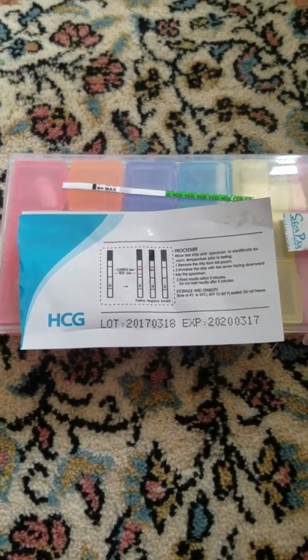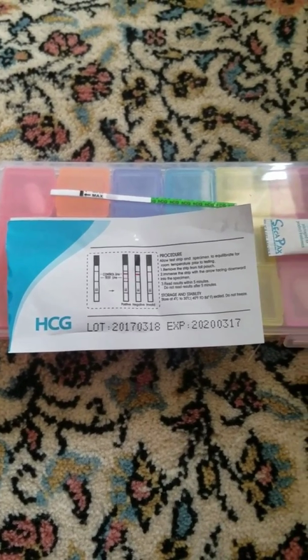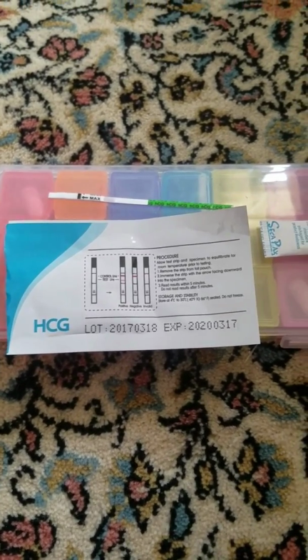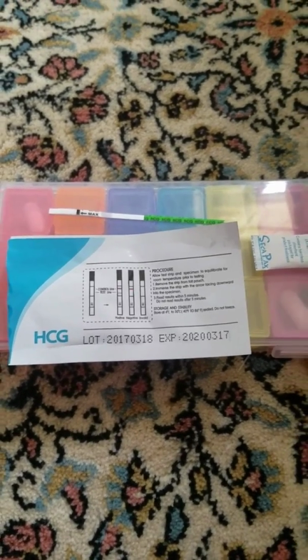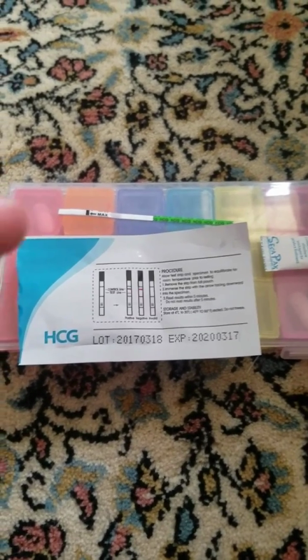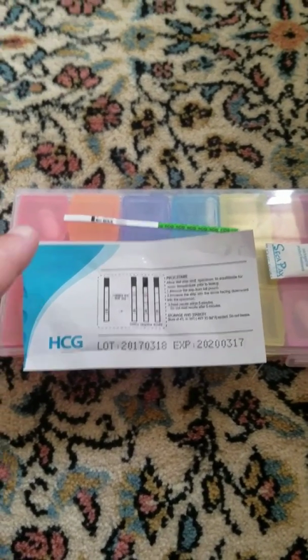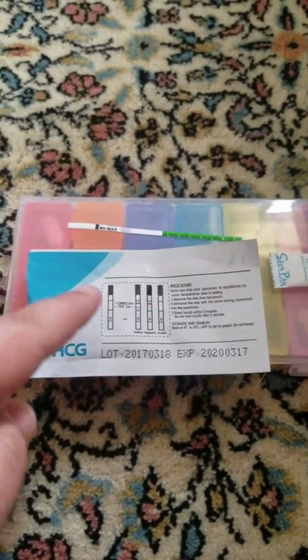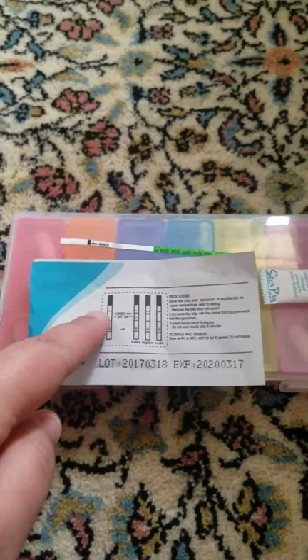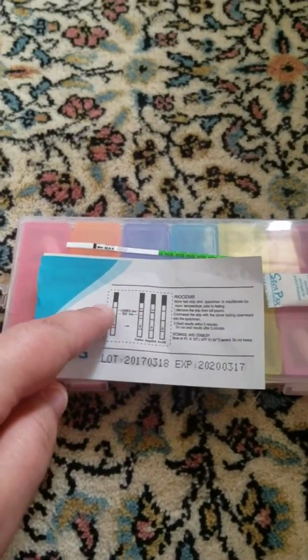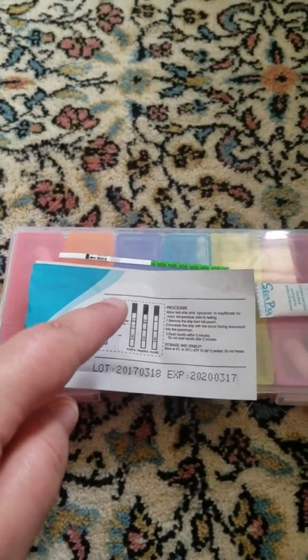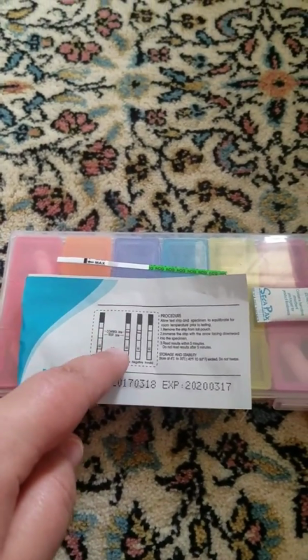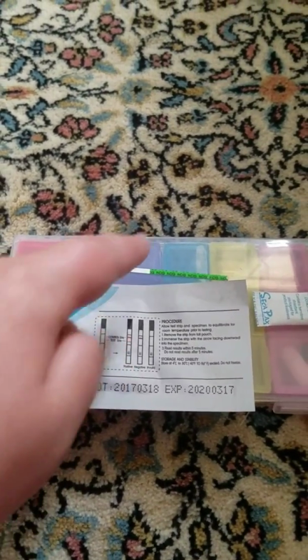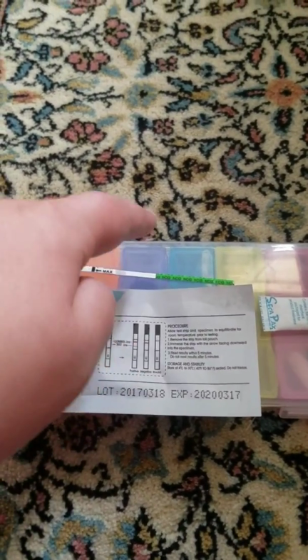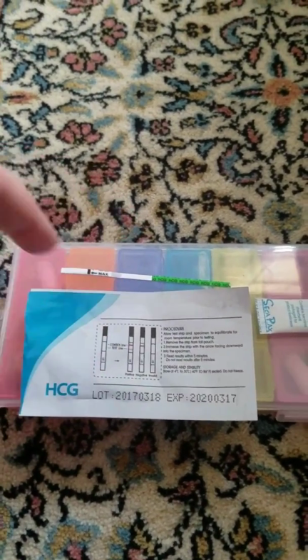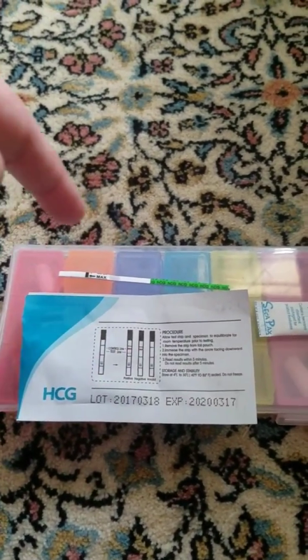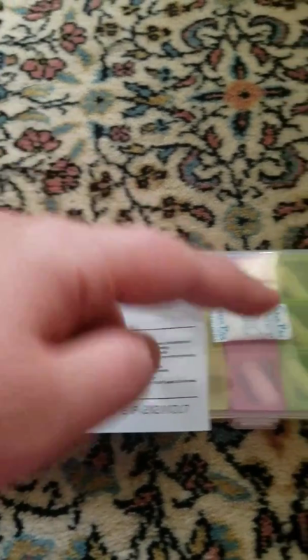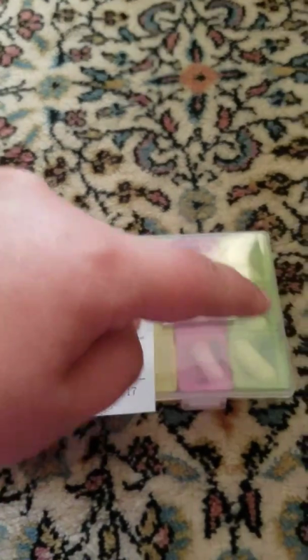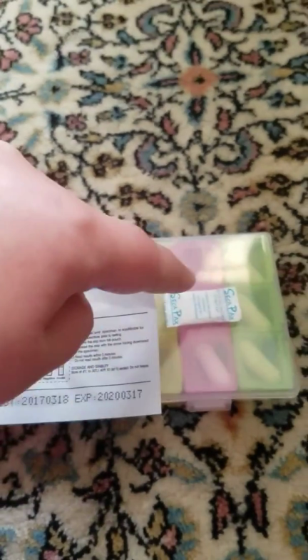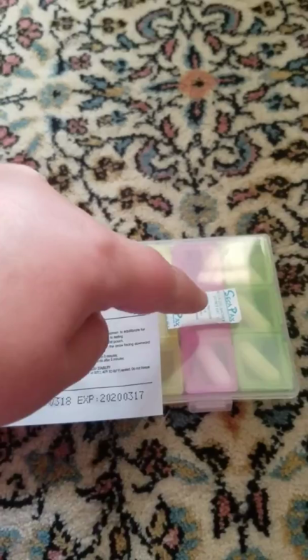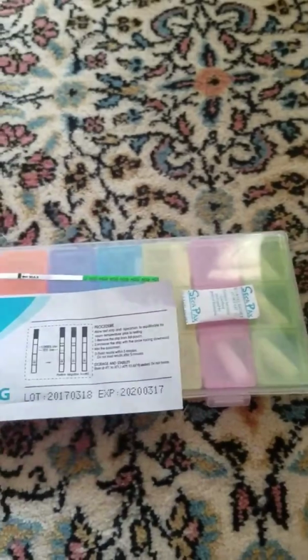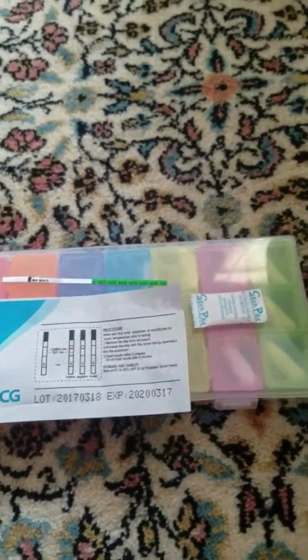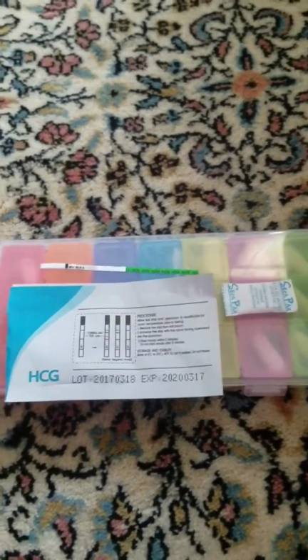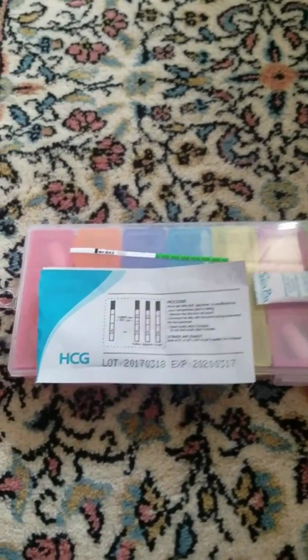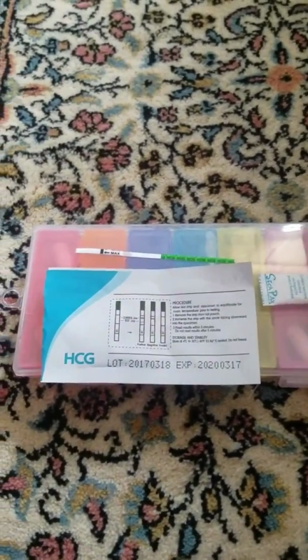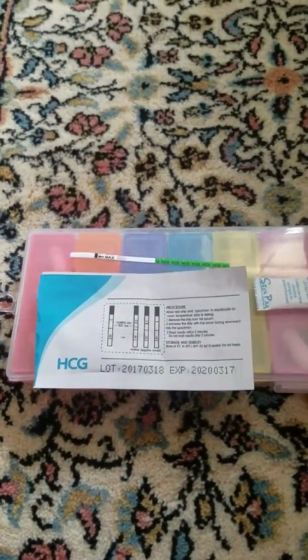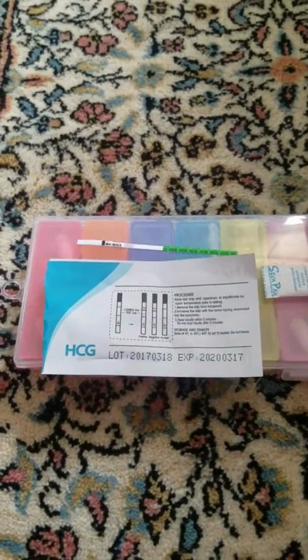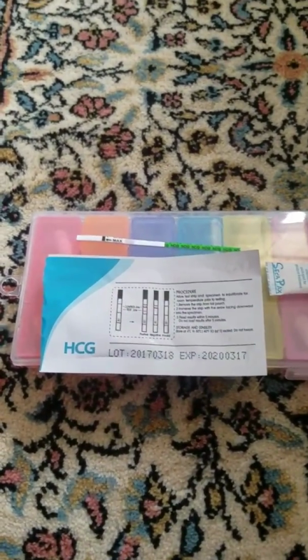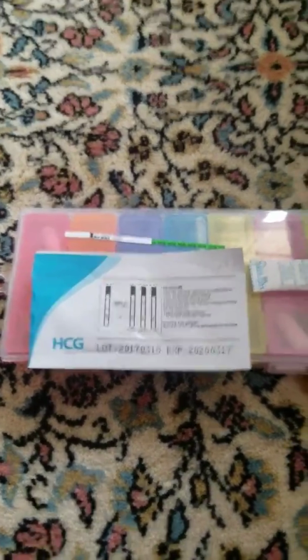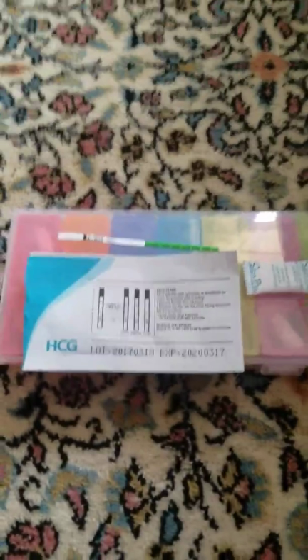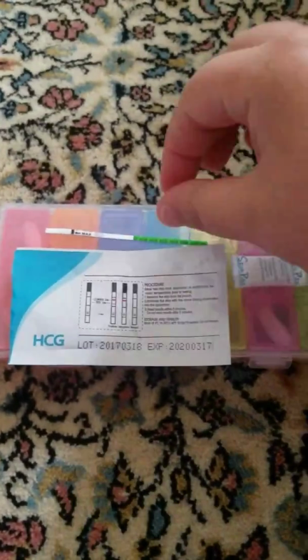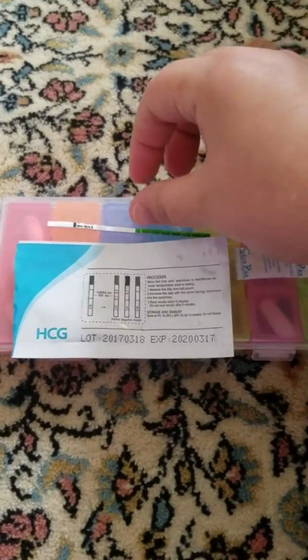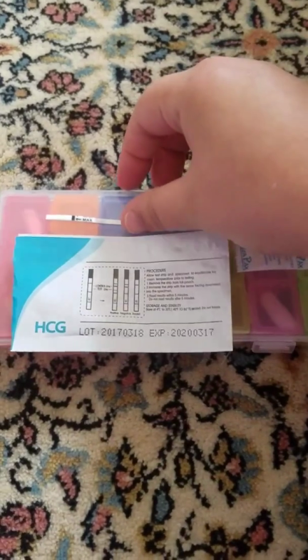So this is how it comes. Those are my pills on the back, but it comes with one strip, and it also comes with this little desiccant packet just to keep it dry.